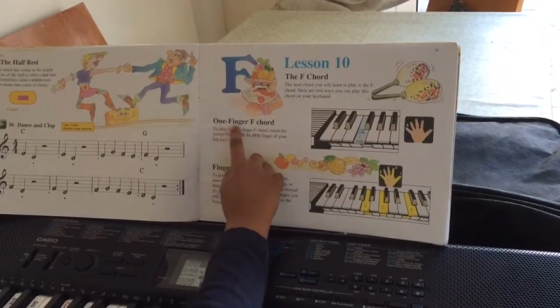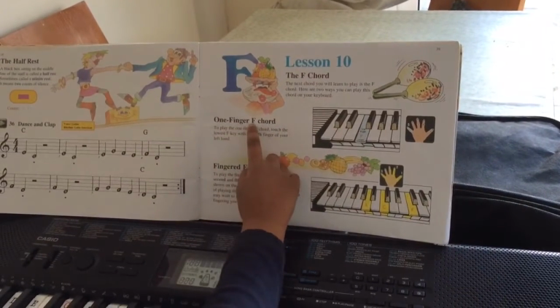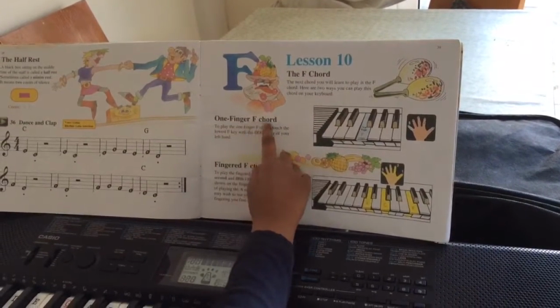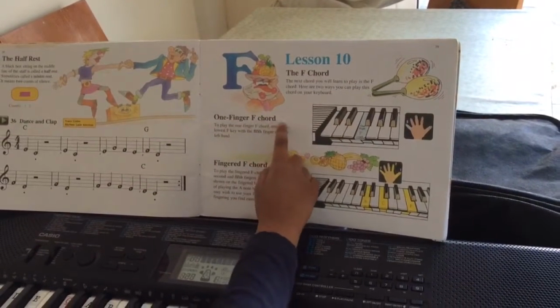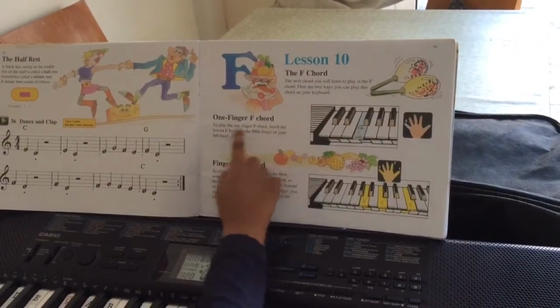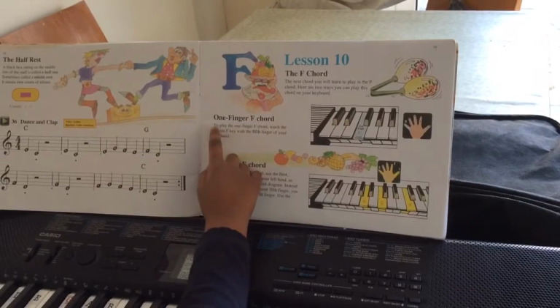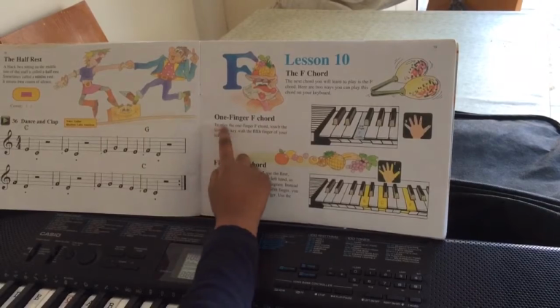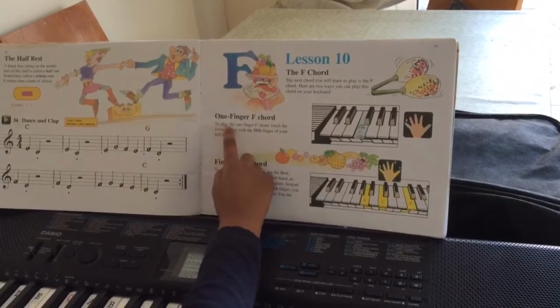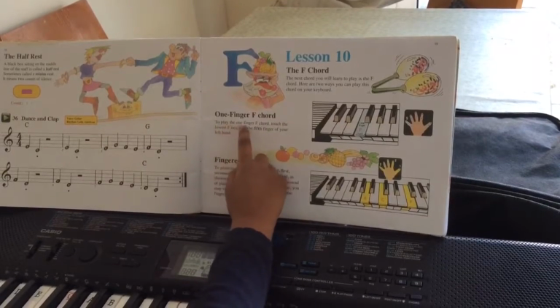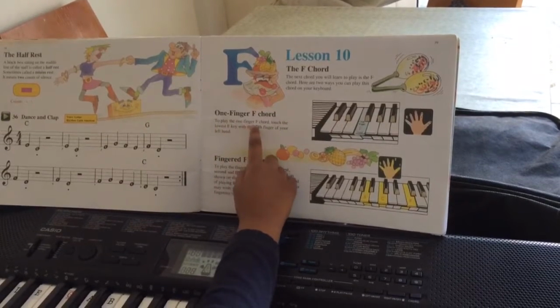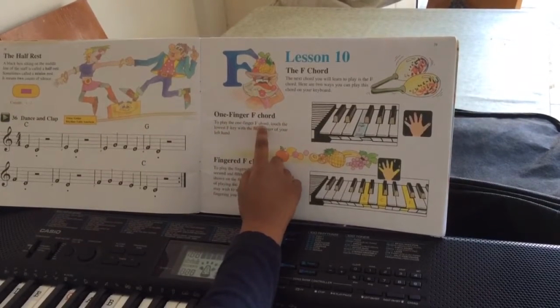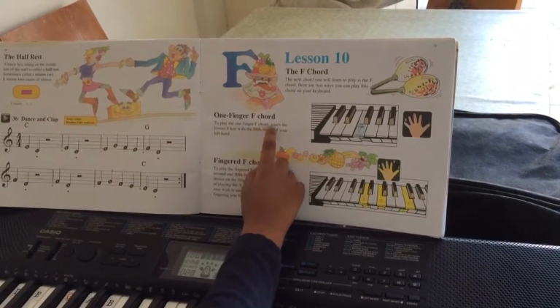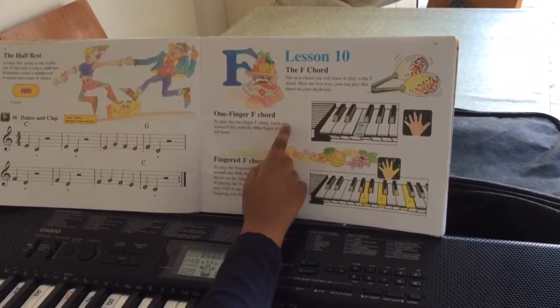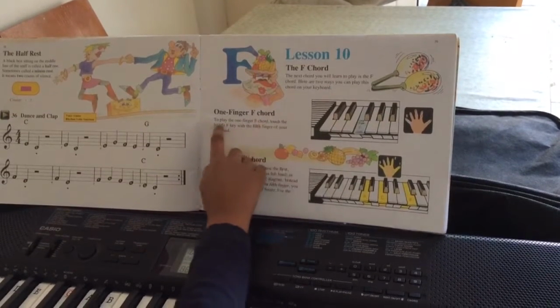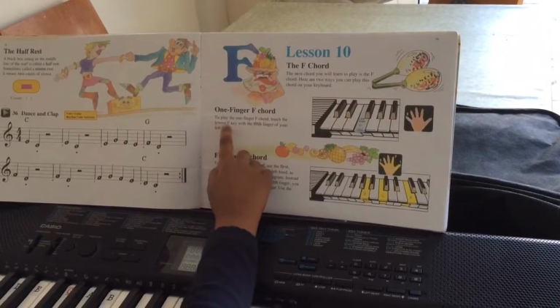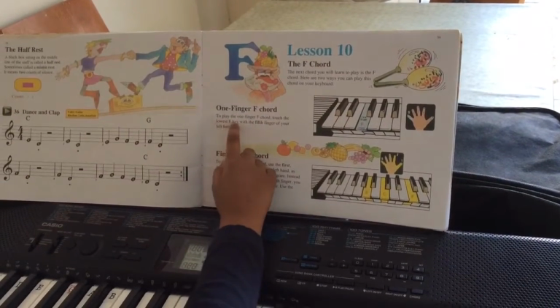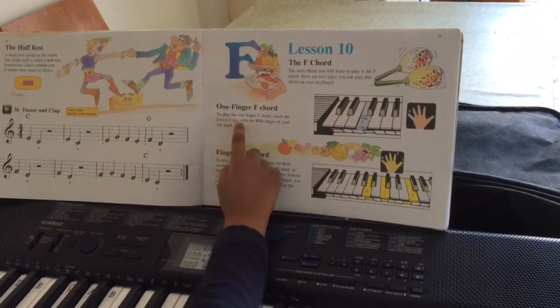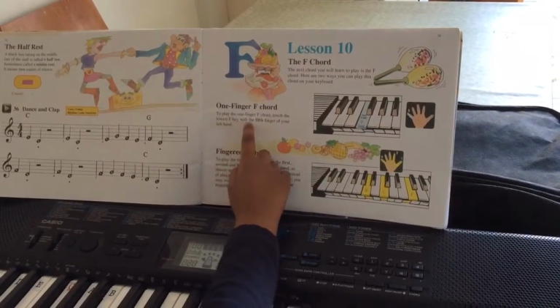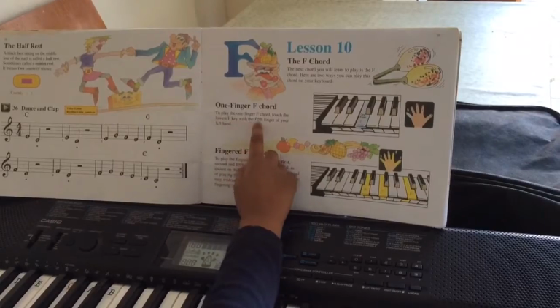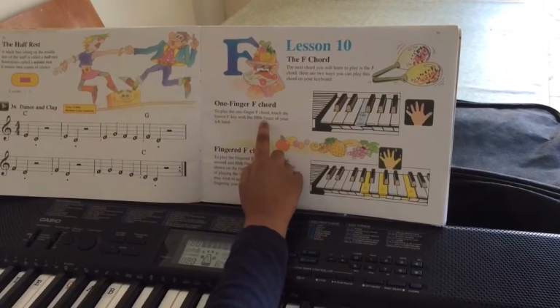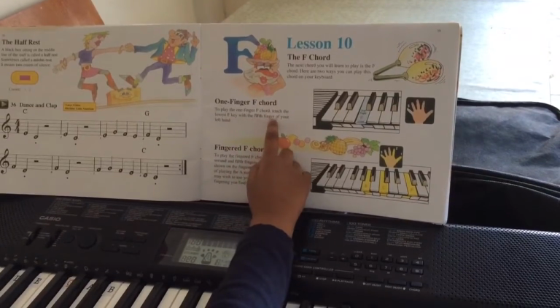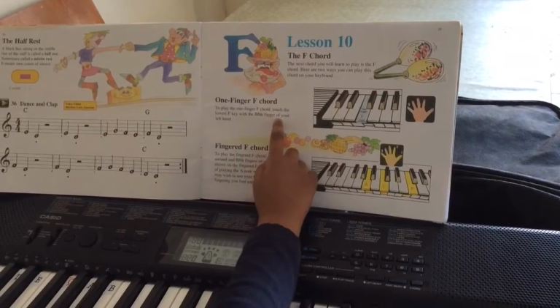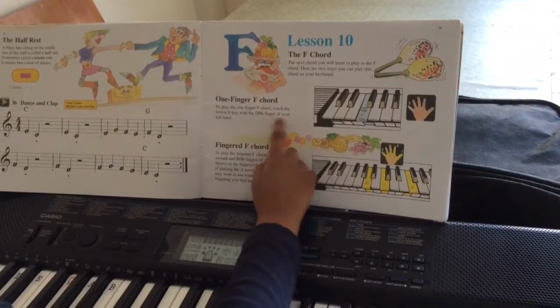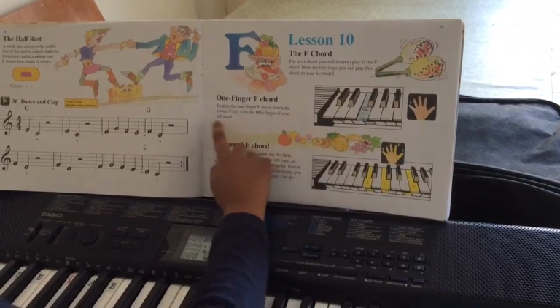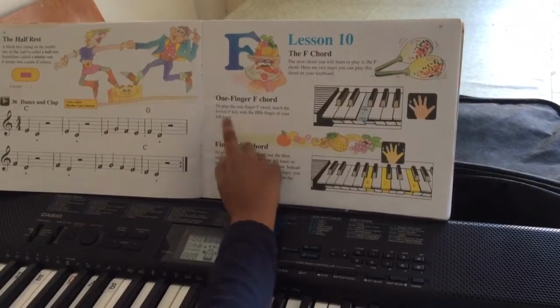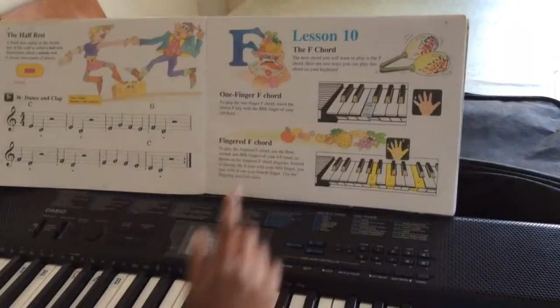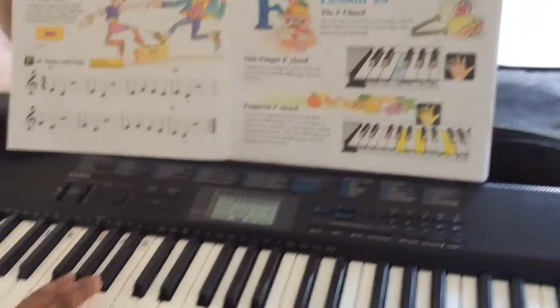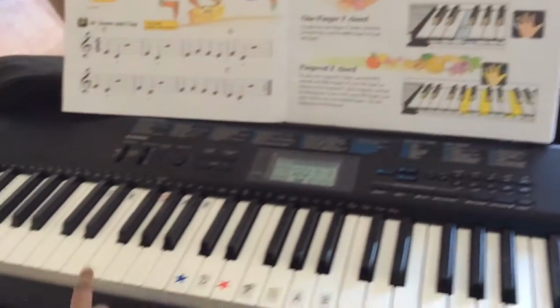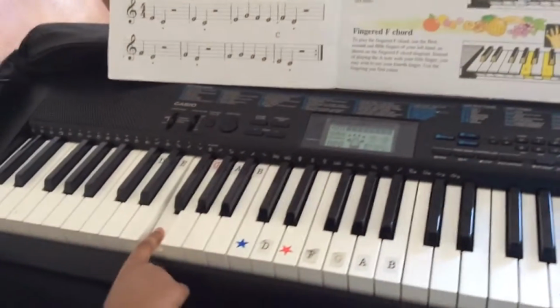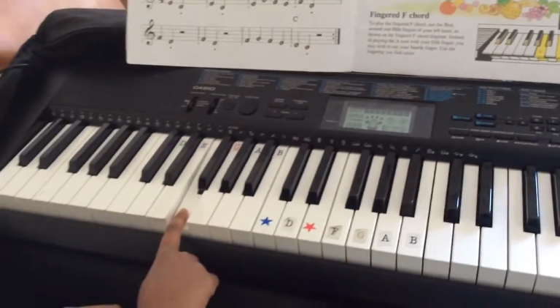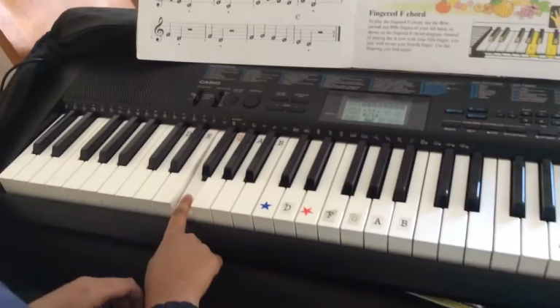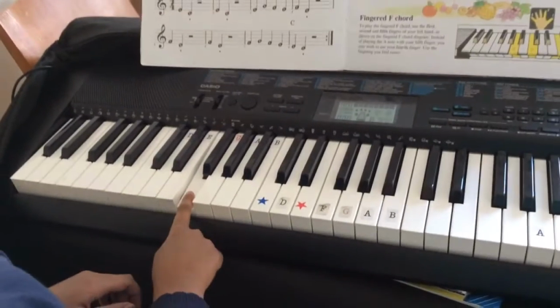One finger F chord. To play the one finger F chord, touch the lowest F key with the fifth finger on your left hand. This is F chord.